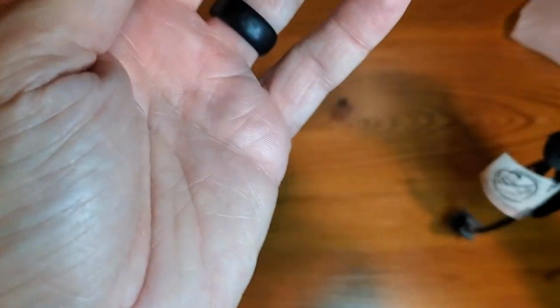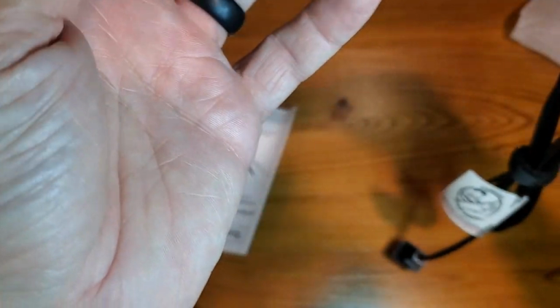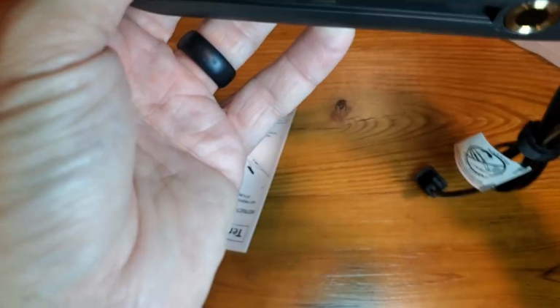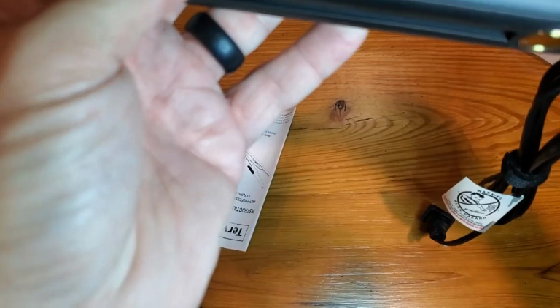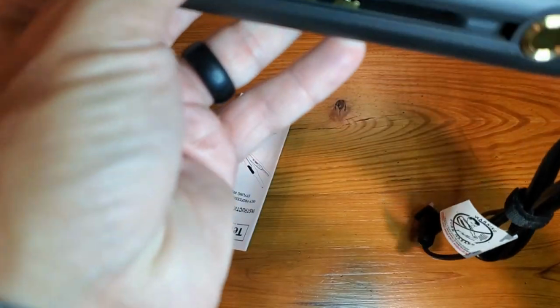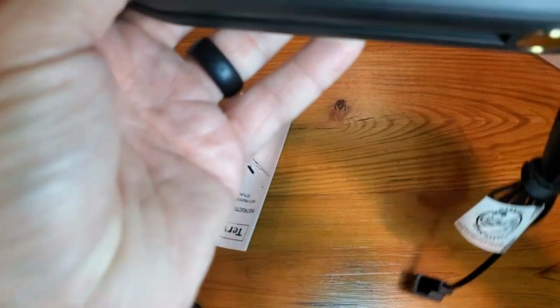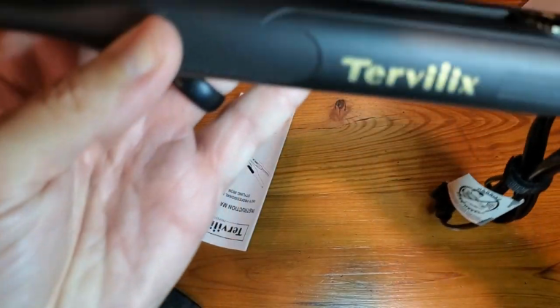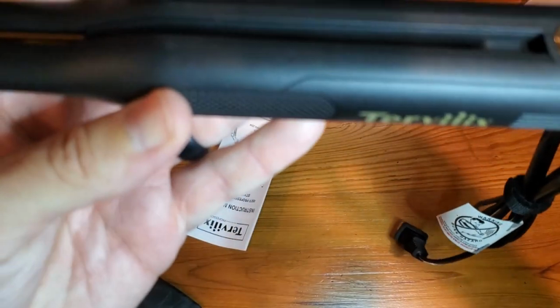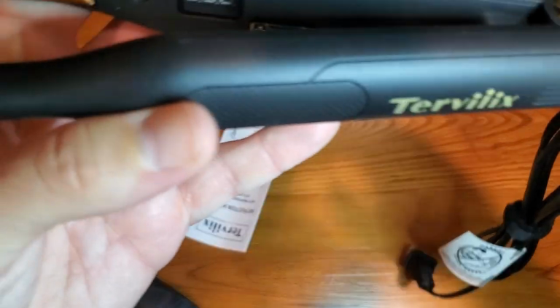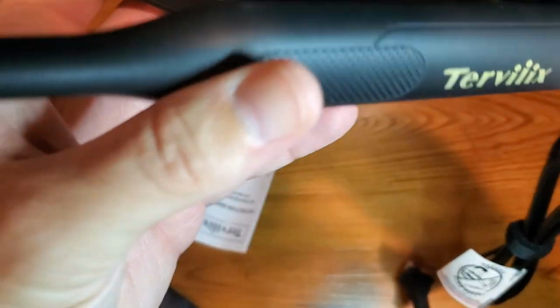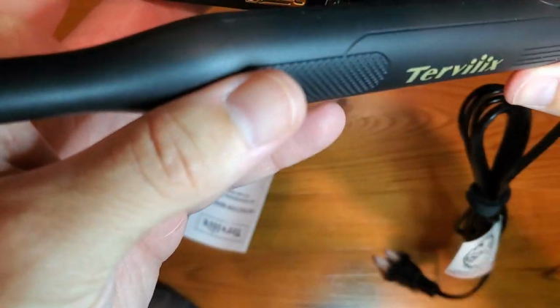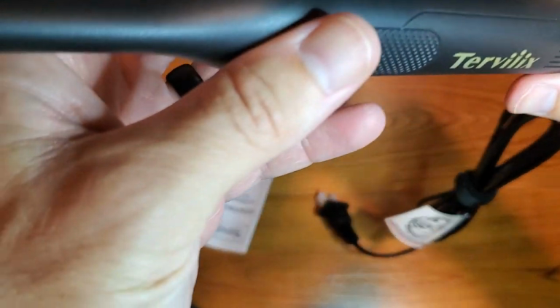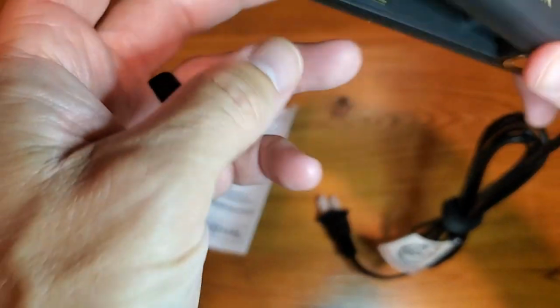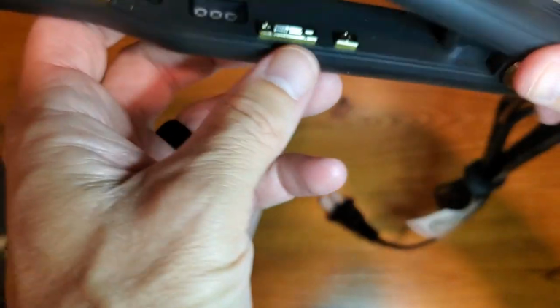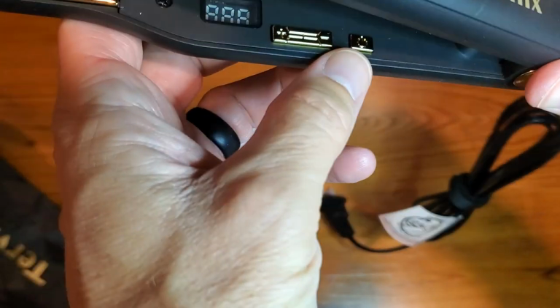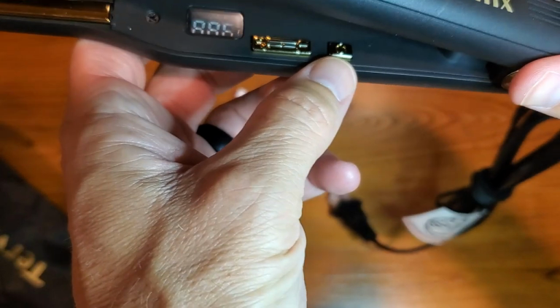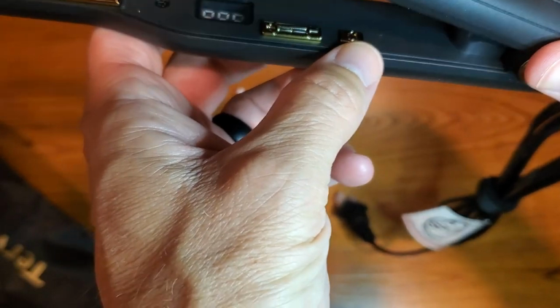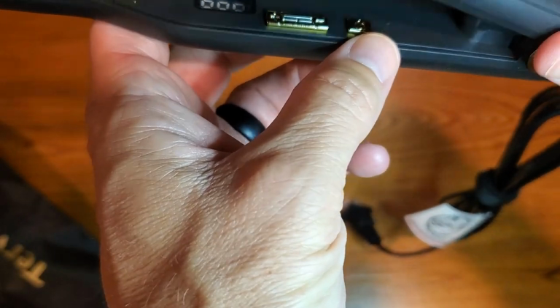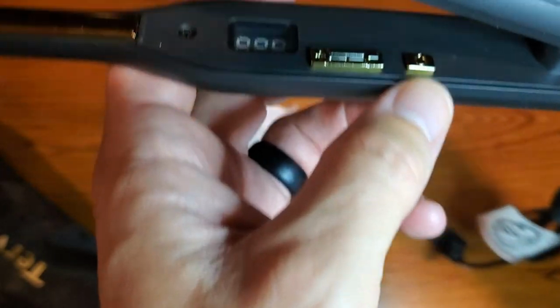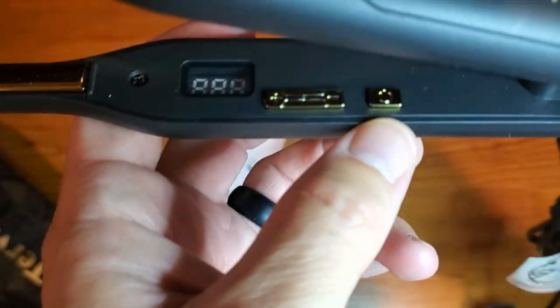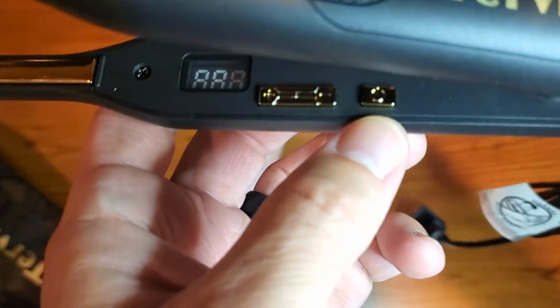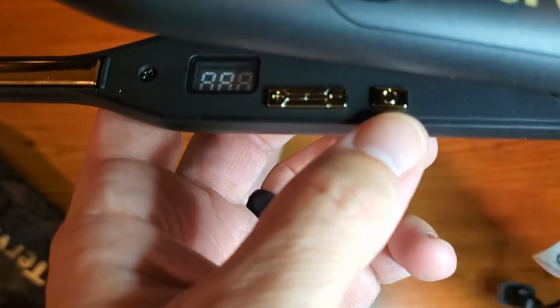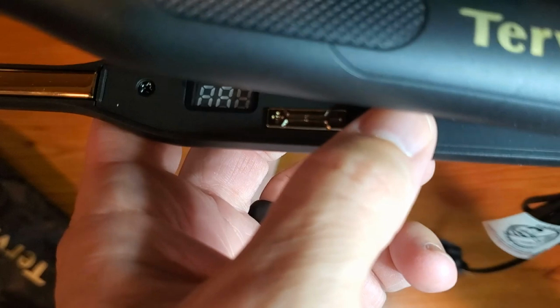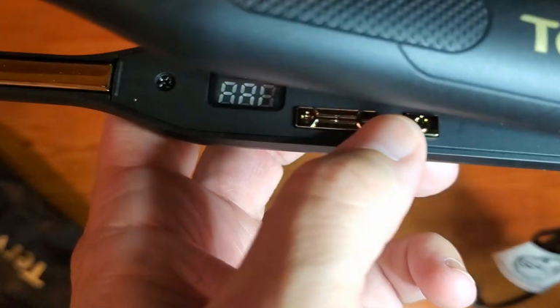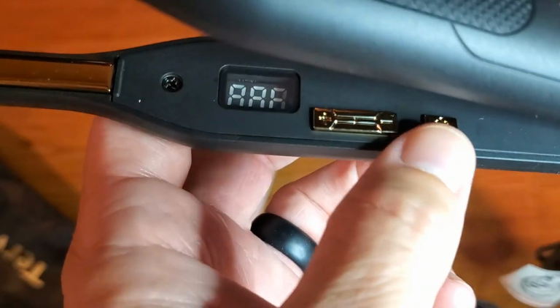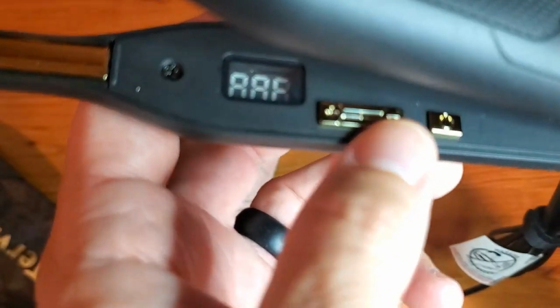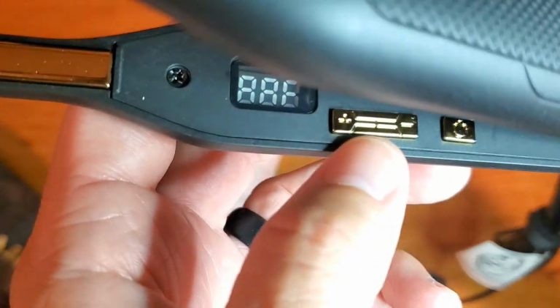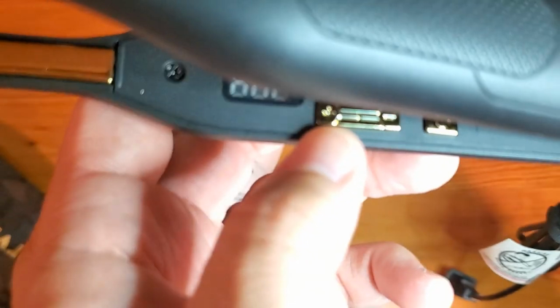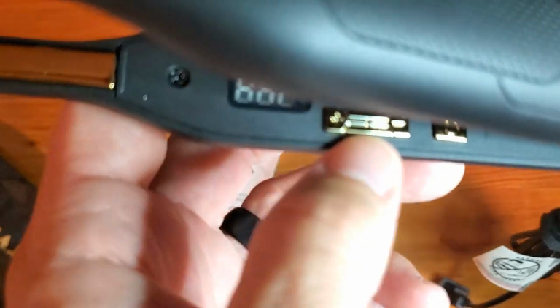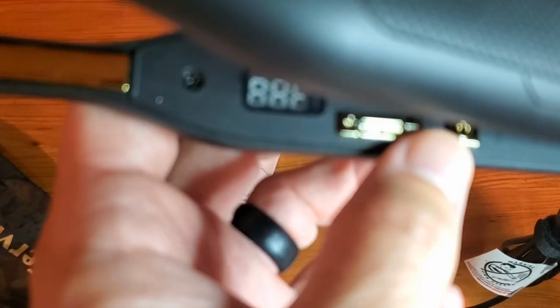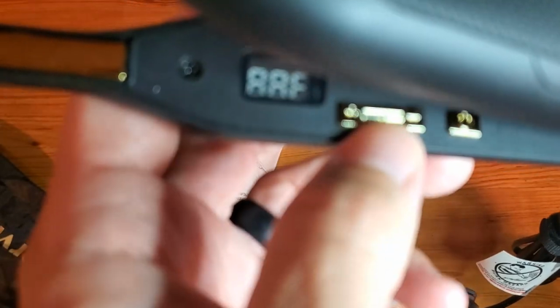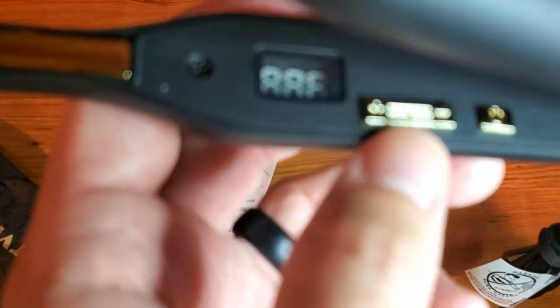To turn it on, we just simply plug it in. There's a power button right in there, so you'll power it up and then your temperatures will be right in here.